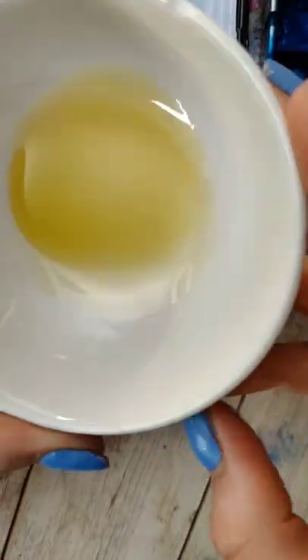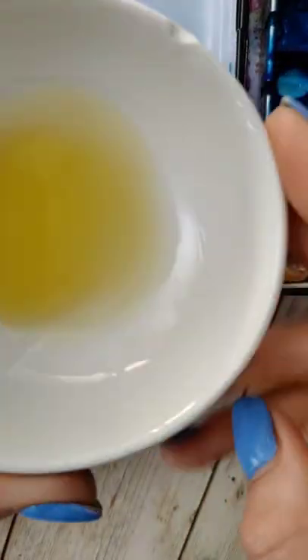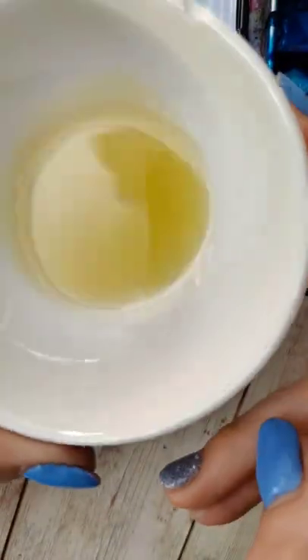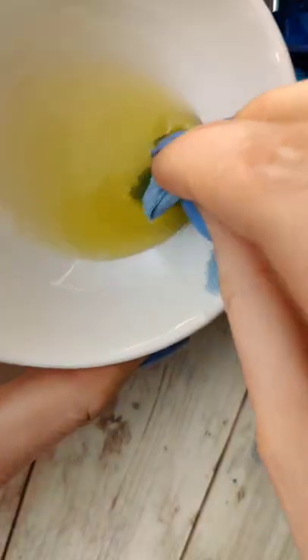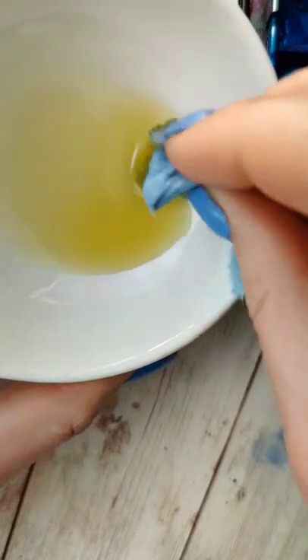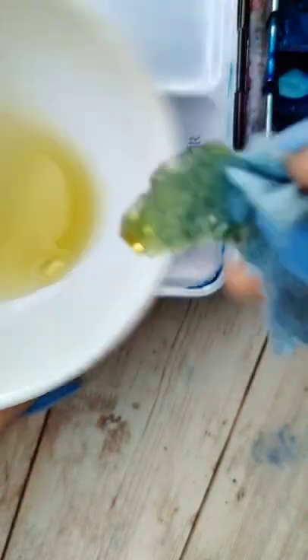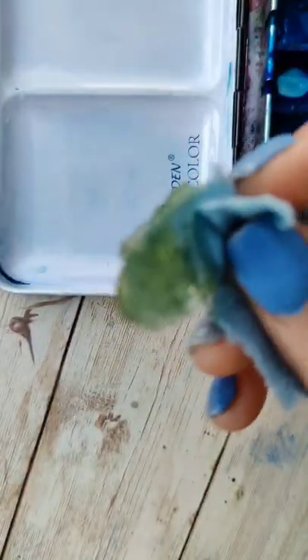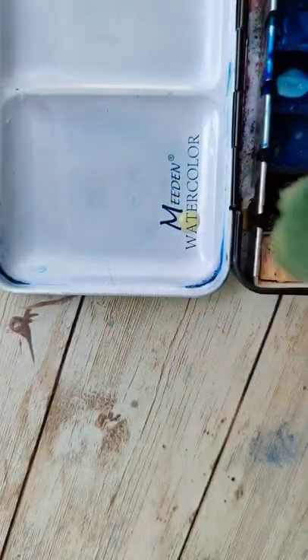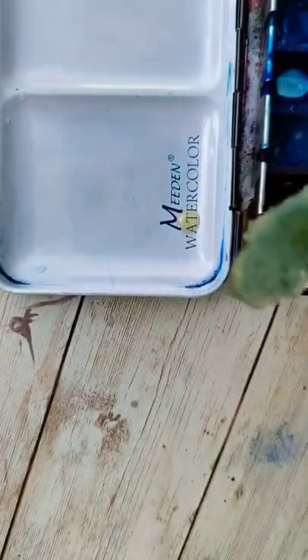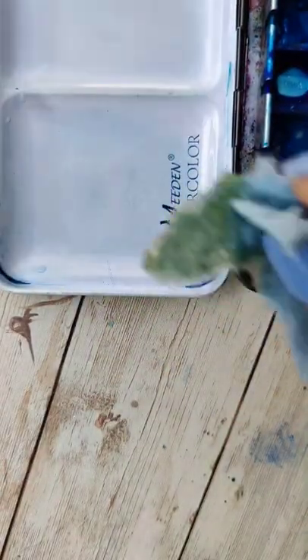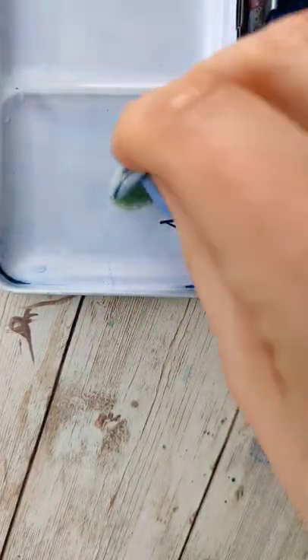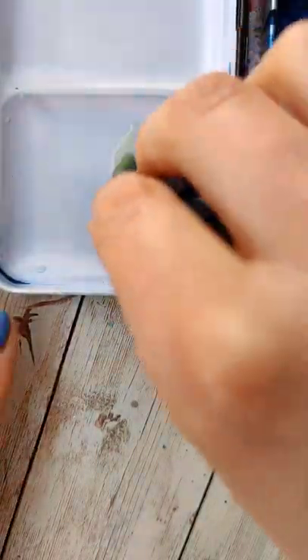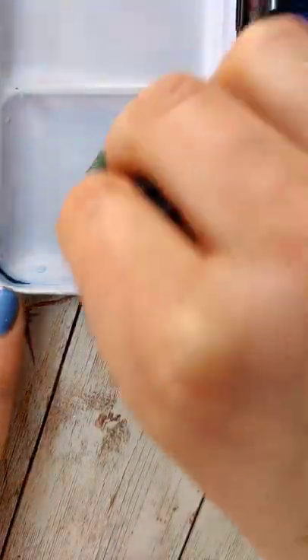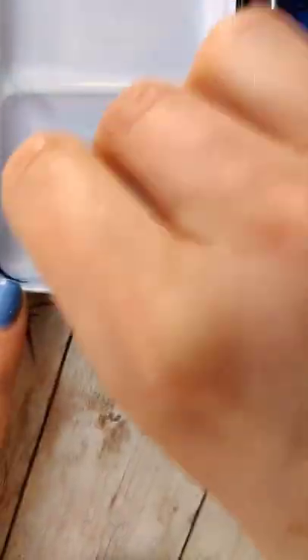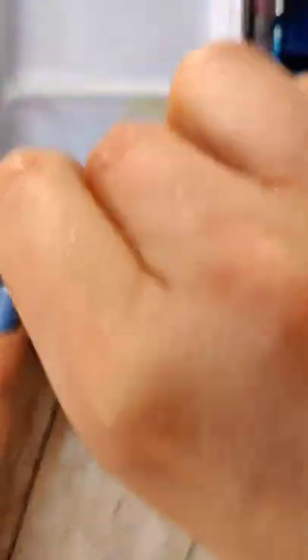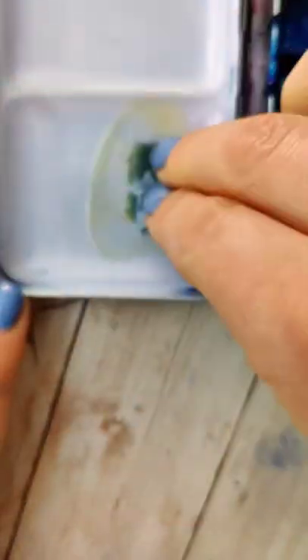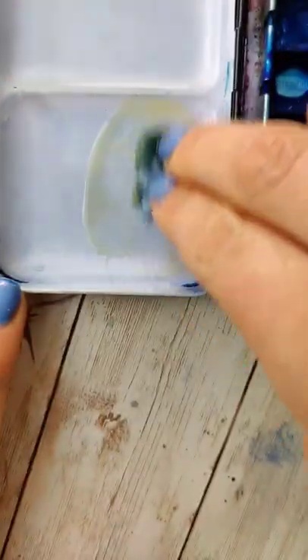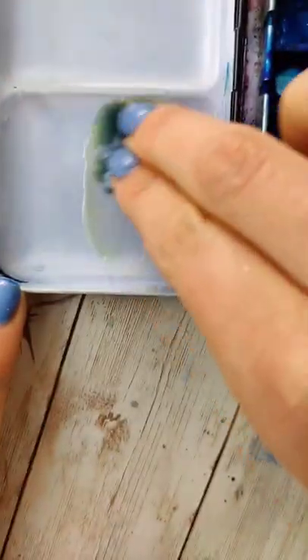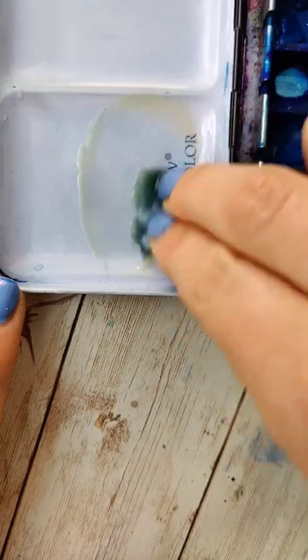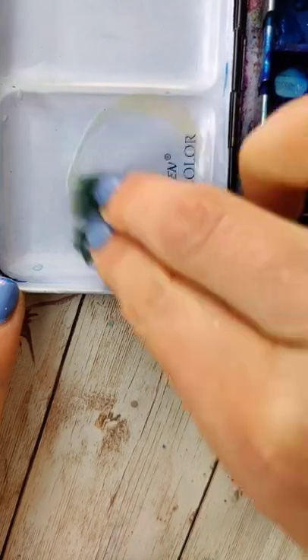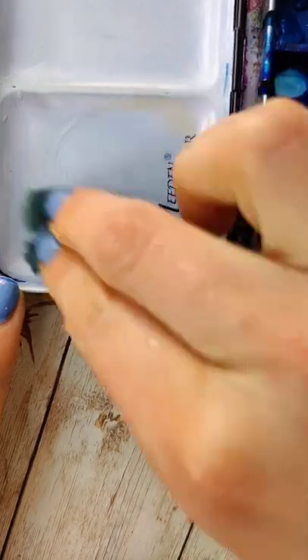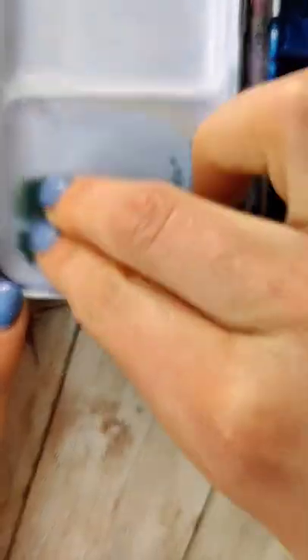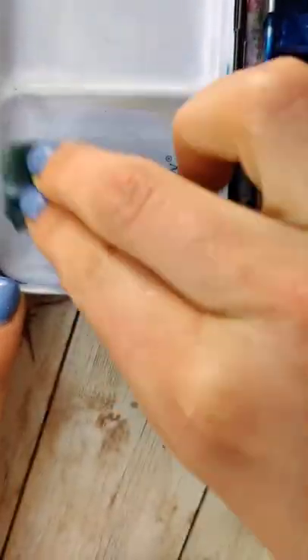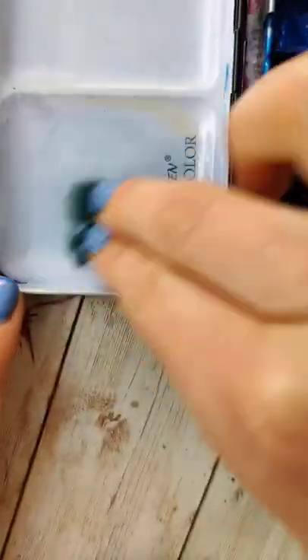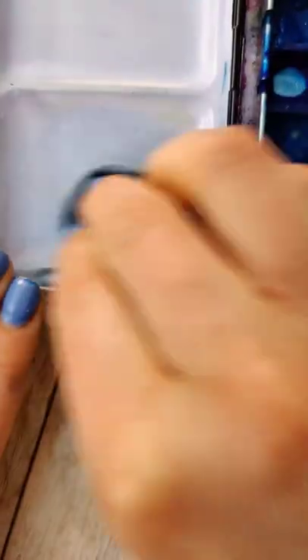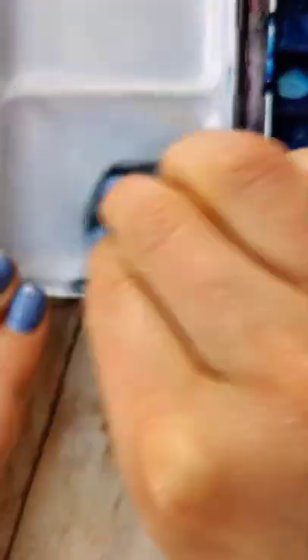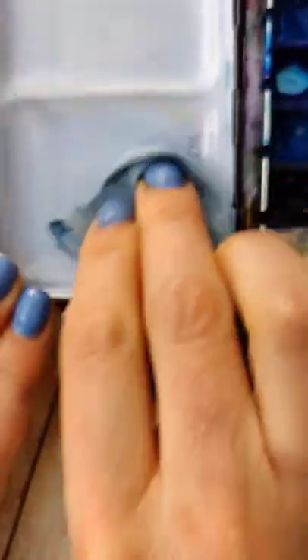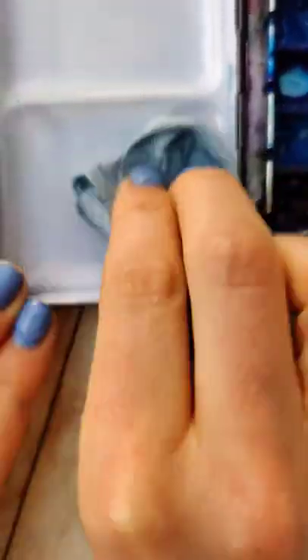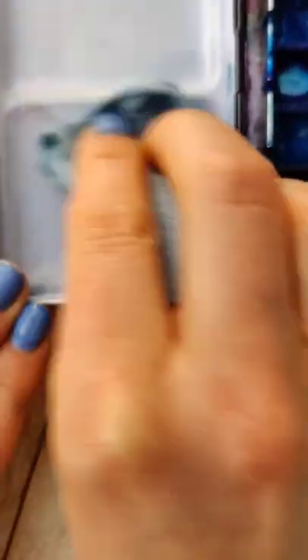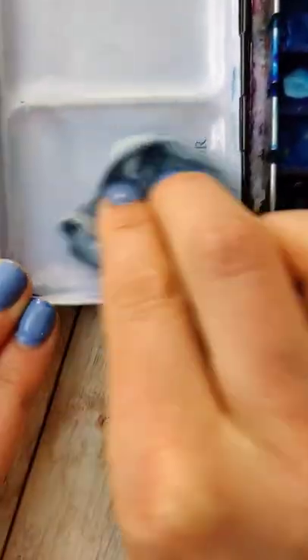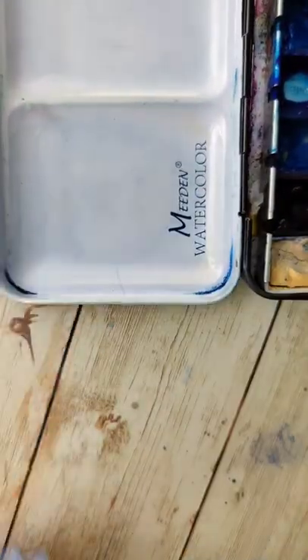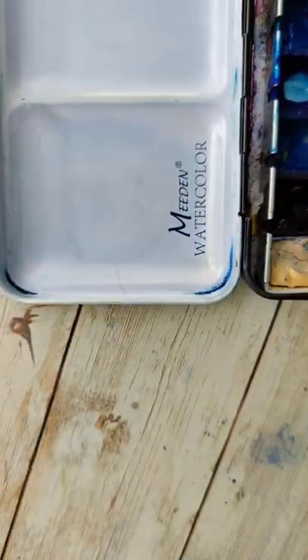I saw a hack a while ago online — I can't remember where — to use oil to remove the stain. So I wanted to try it out. I grabbed some olive oil, scrubbed, and nothing happened. Hack busted.